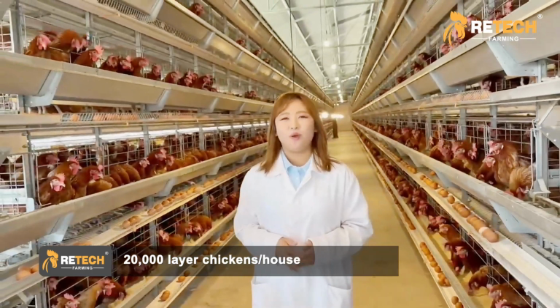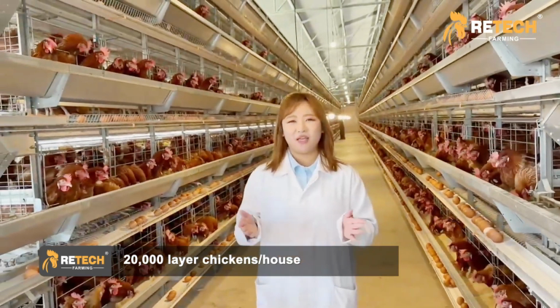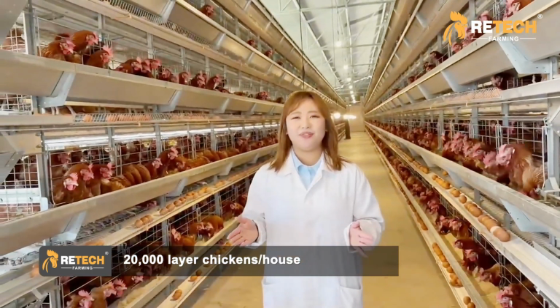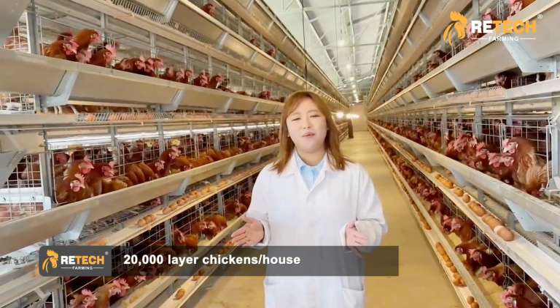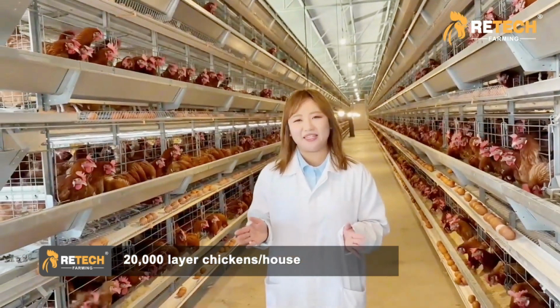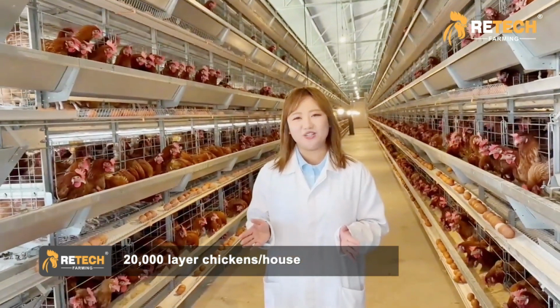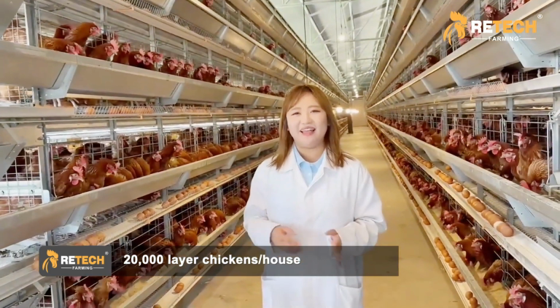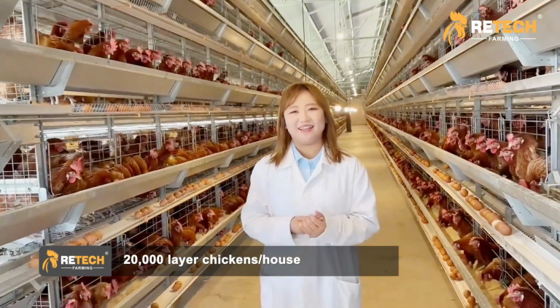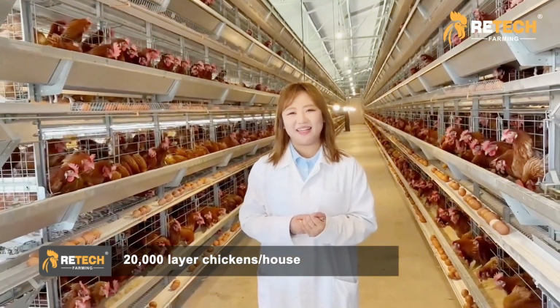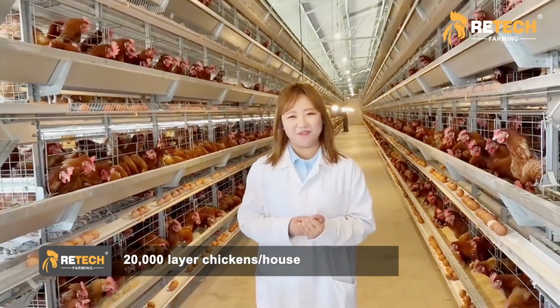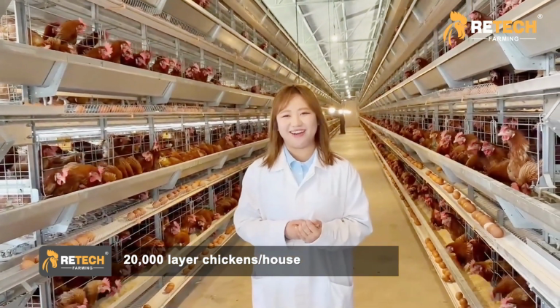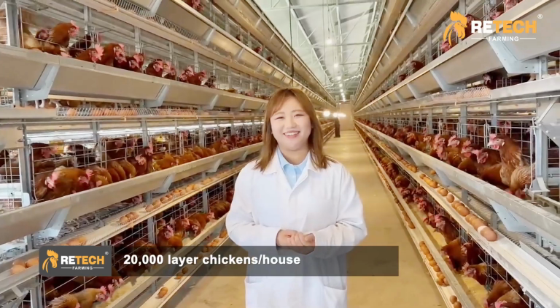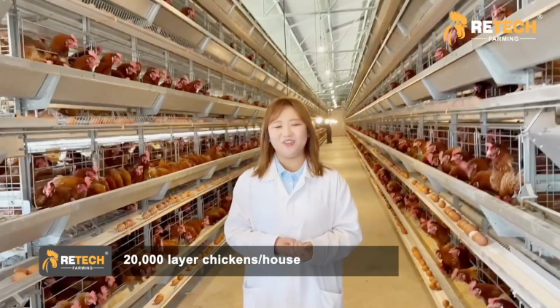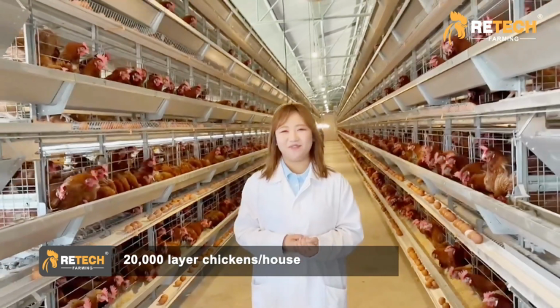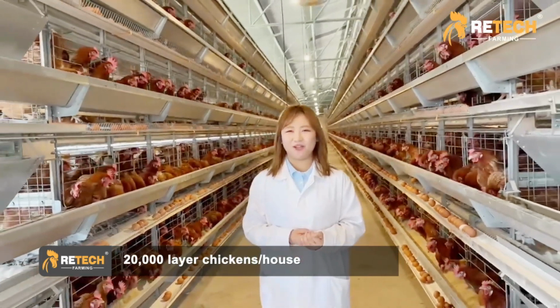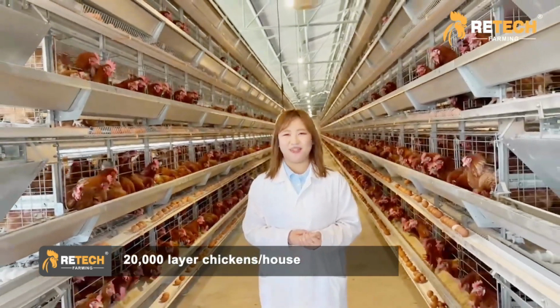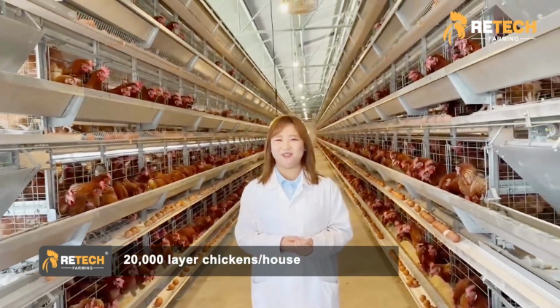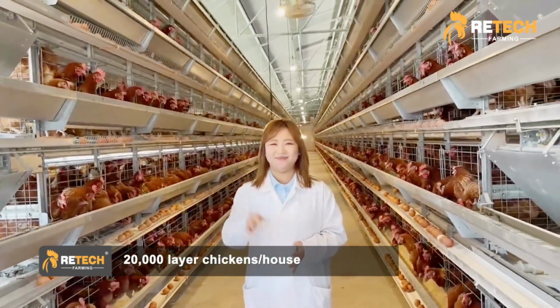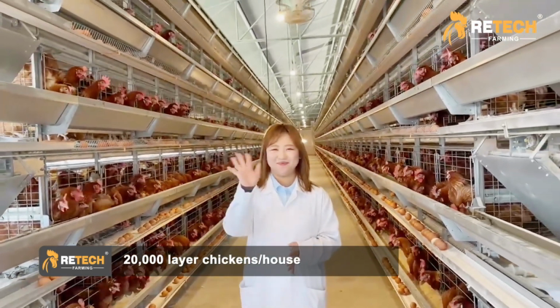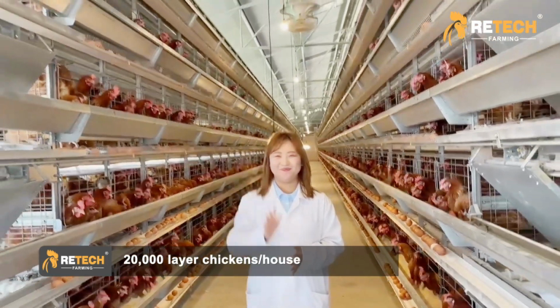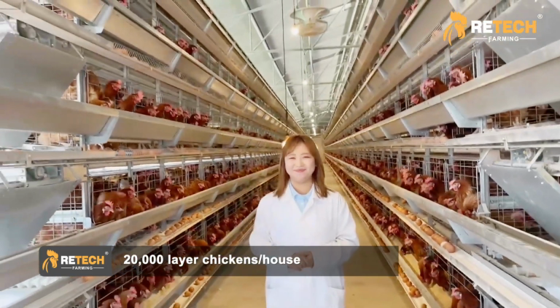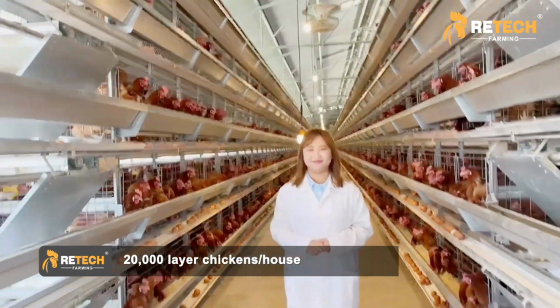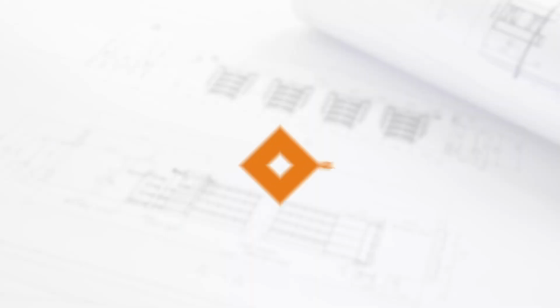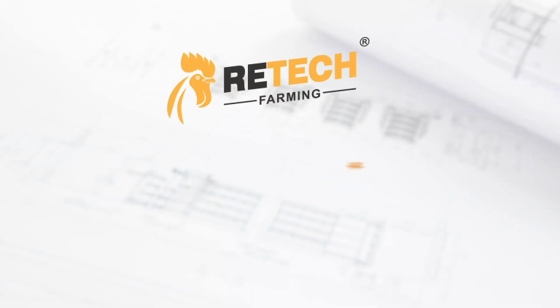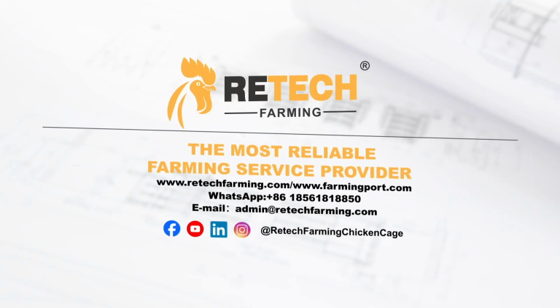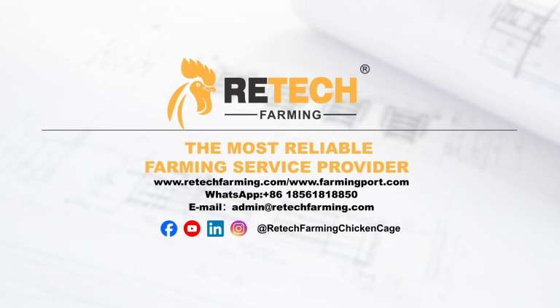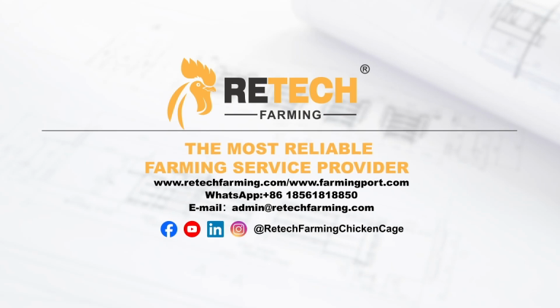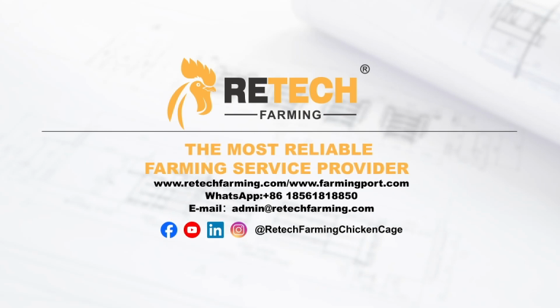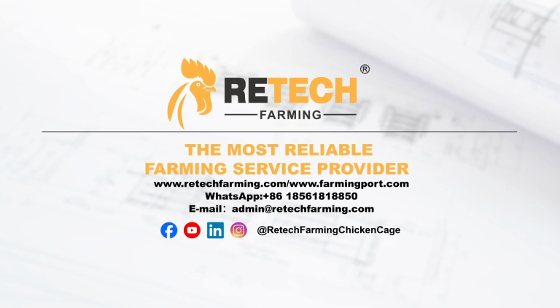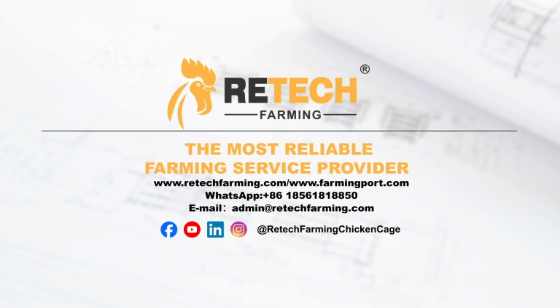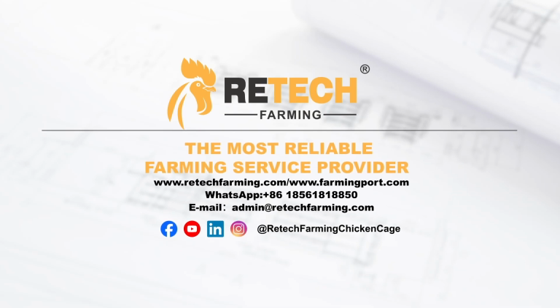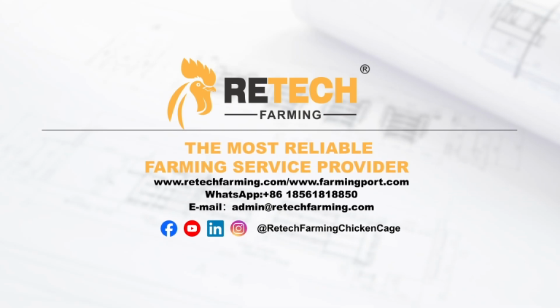We will give you the complete solution and guidance in future. Looking forward to meeting you soon. Retech Farming — the most reliable farming service provider.